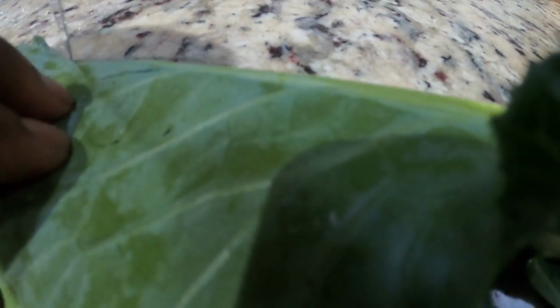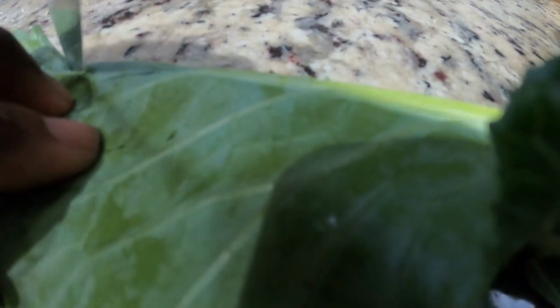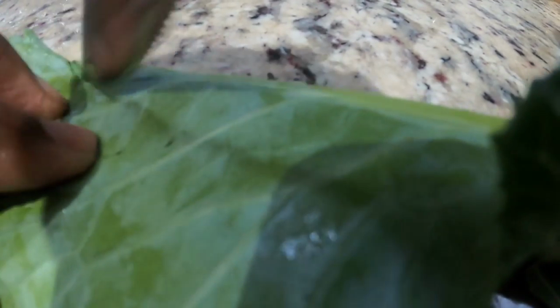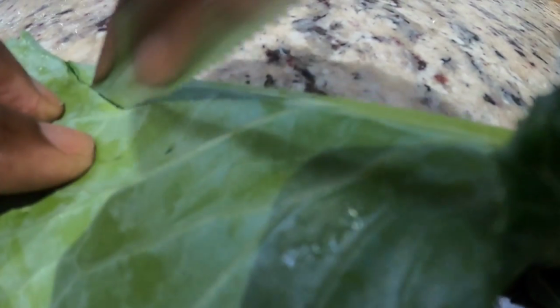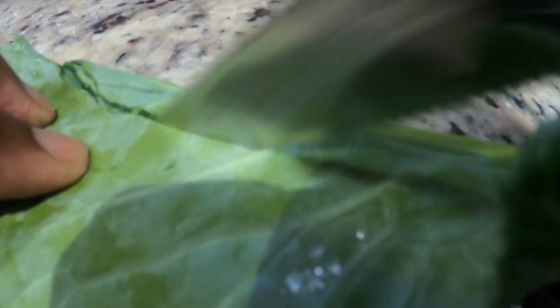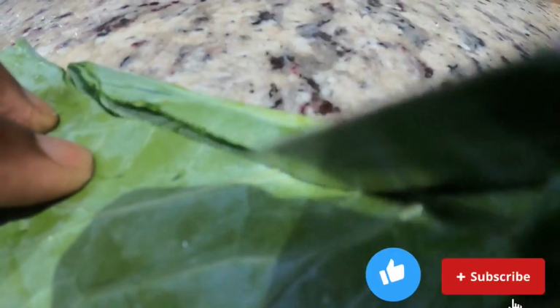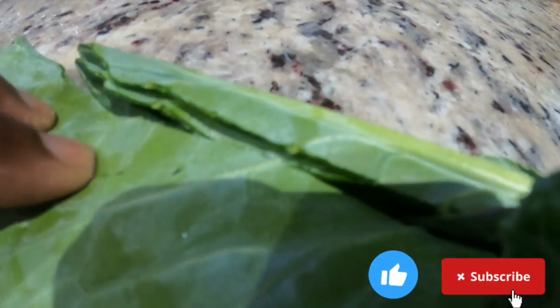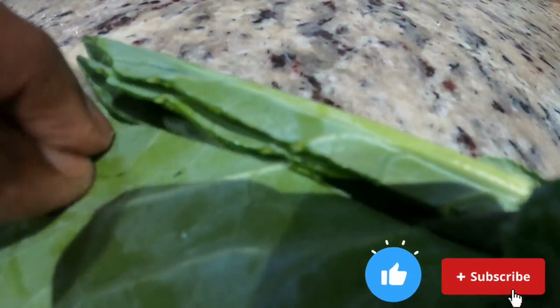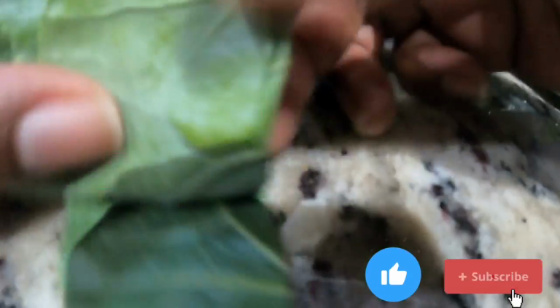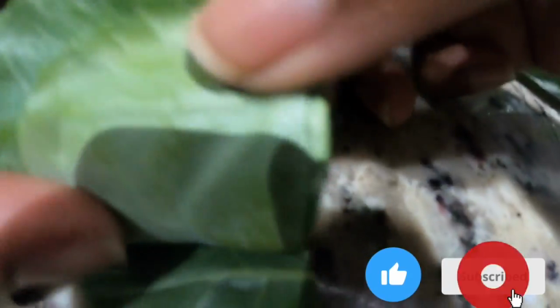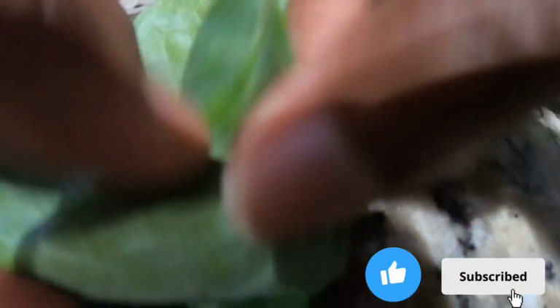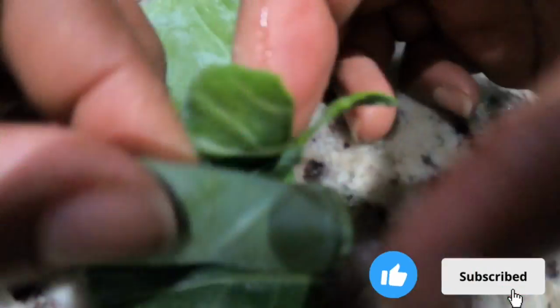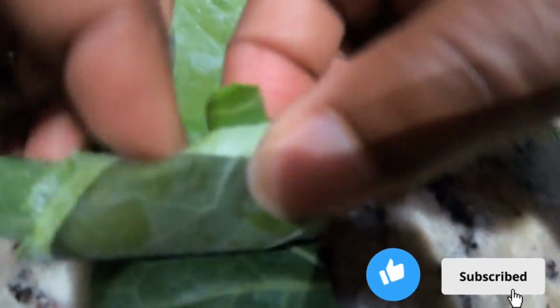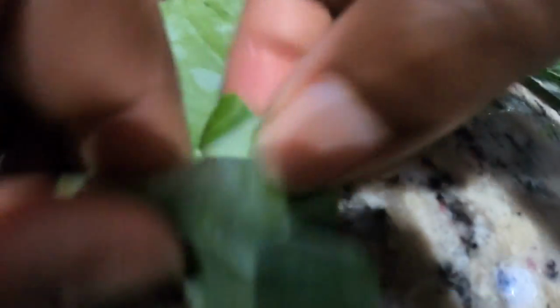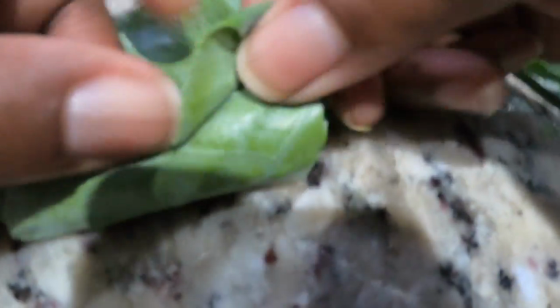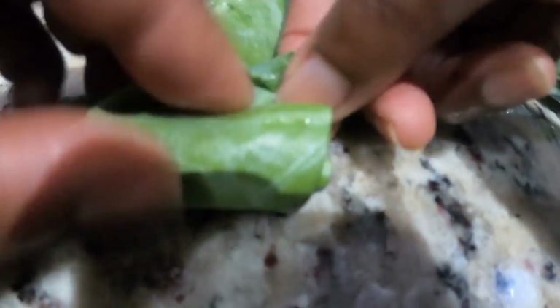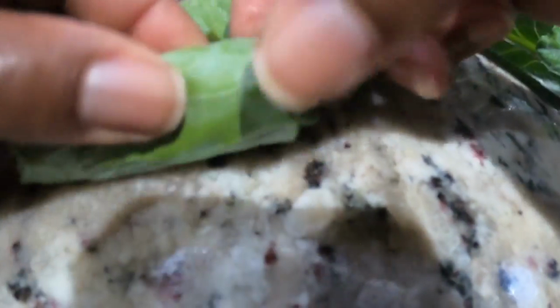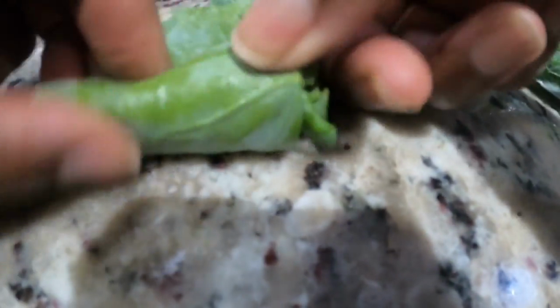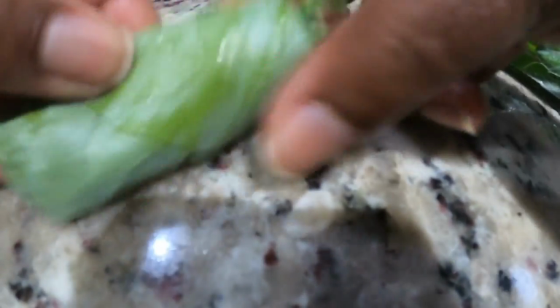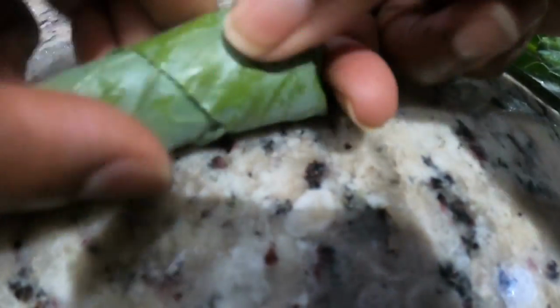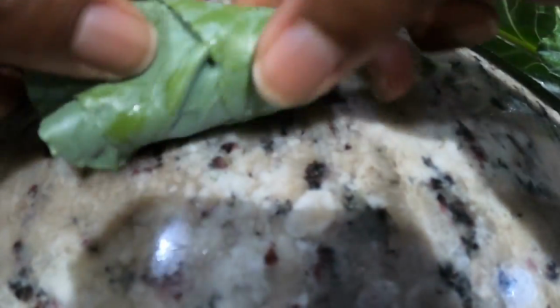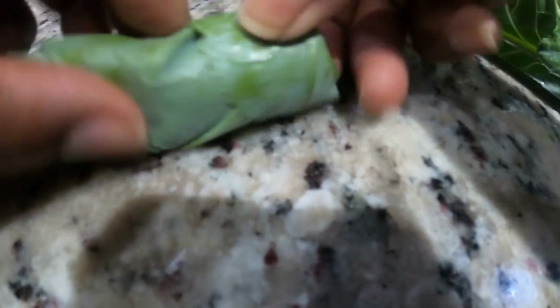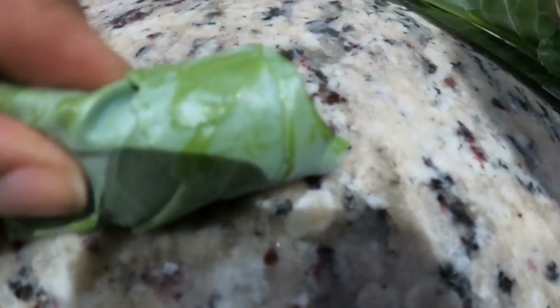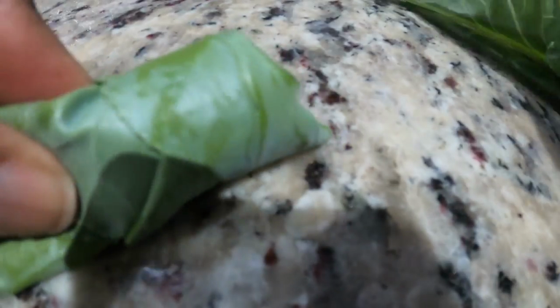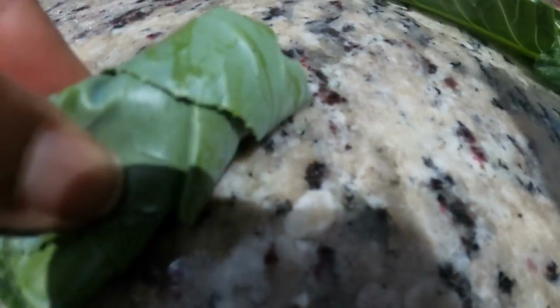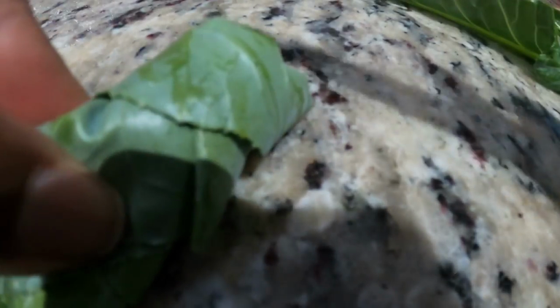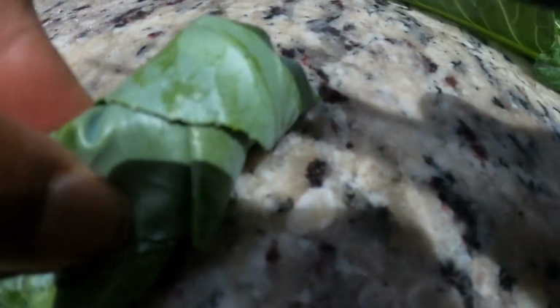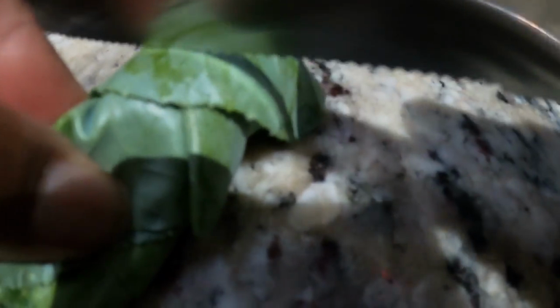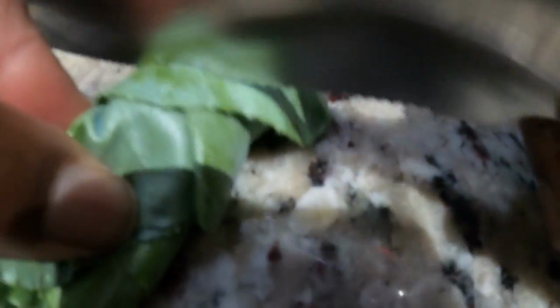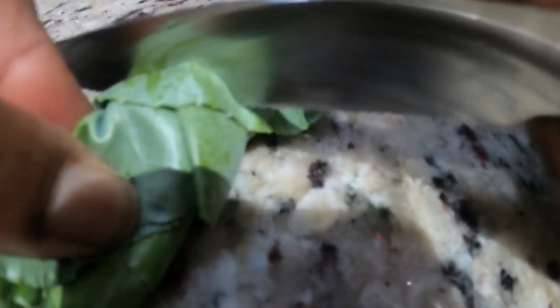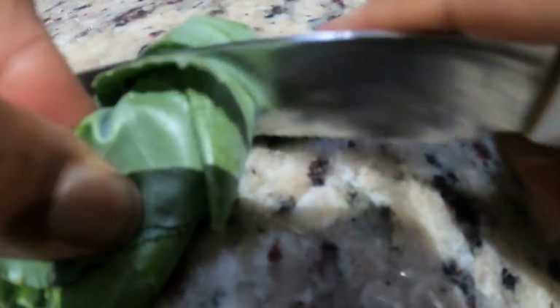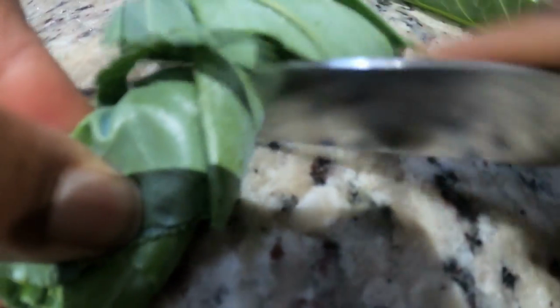Fold the leaf in half lengthwise and use a sharp knife to slice along the stem. Discard the stems and keep the leafy part for cooking. If you love the stems, leave them in.